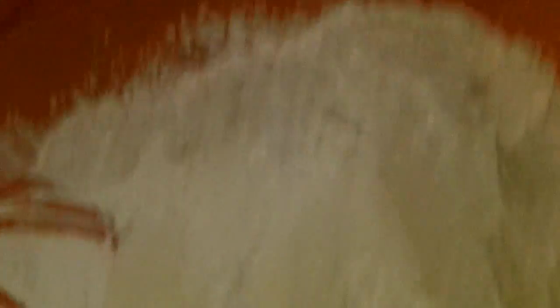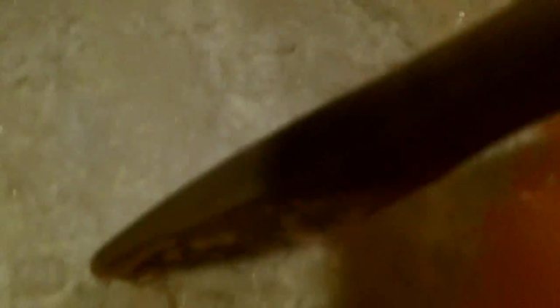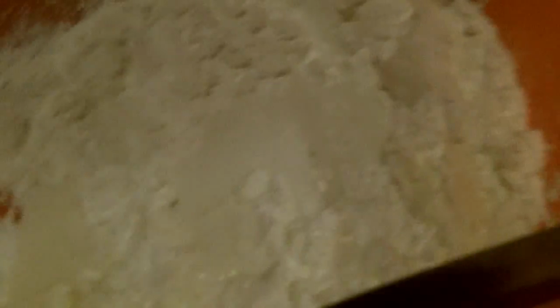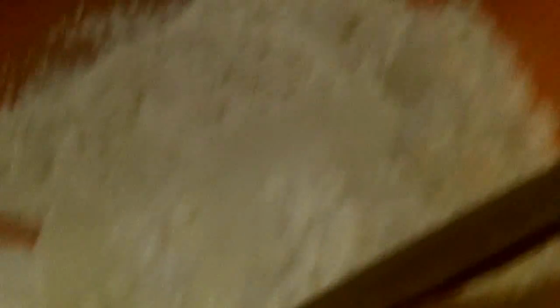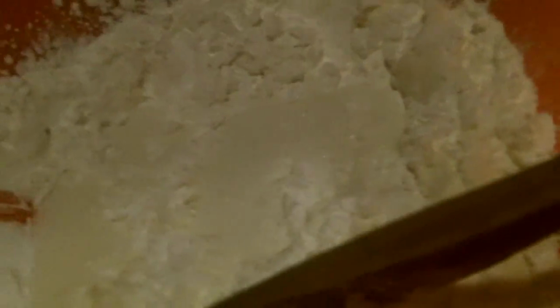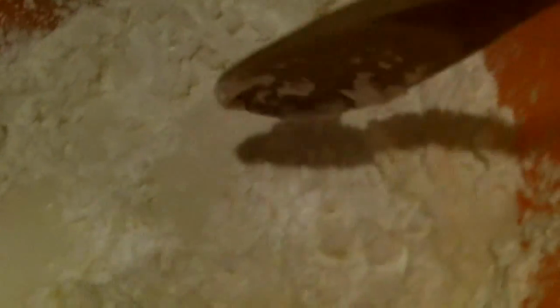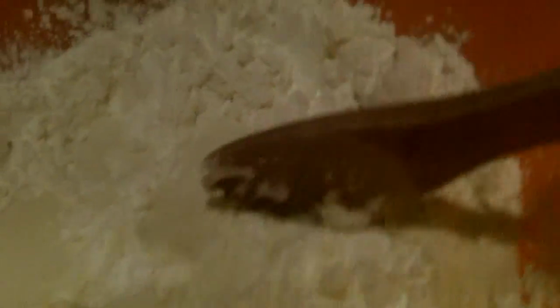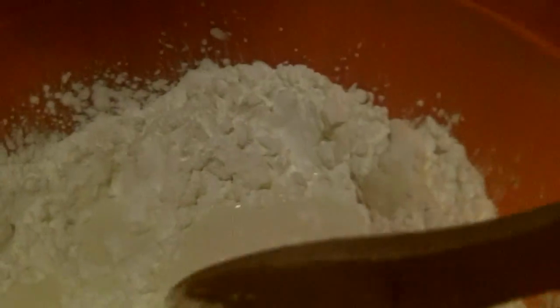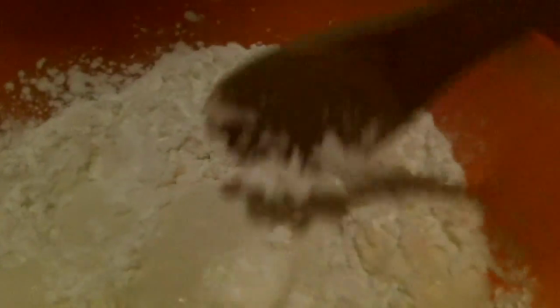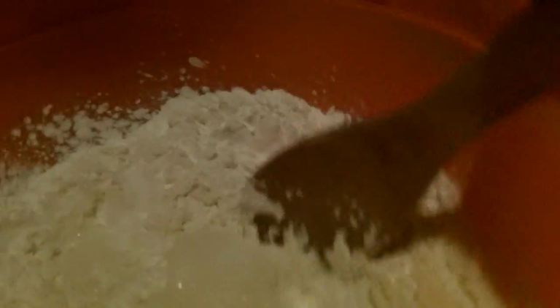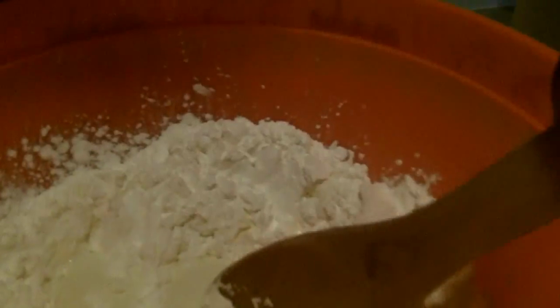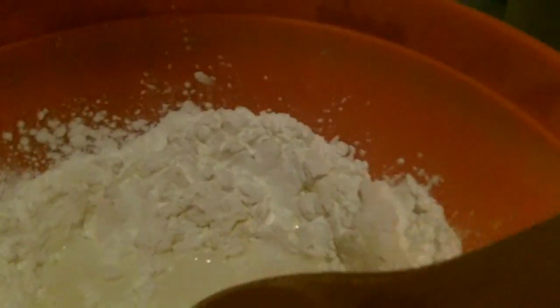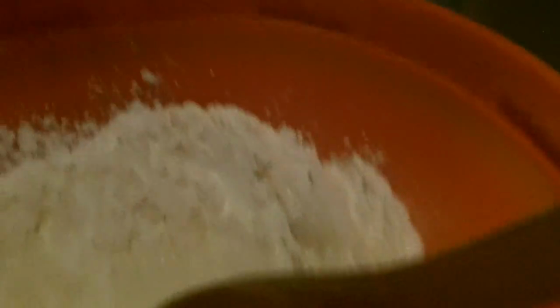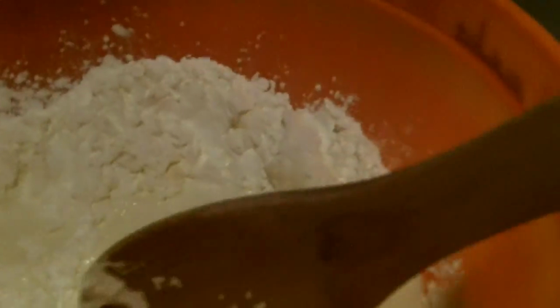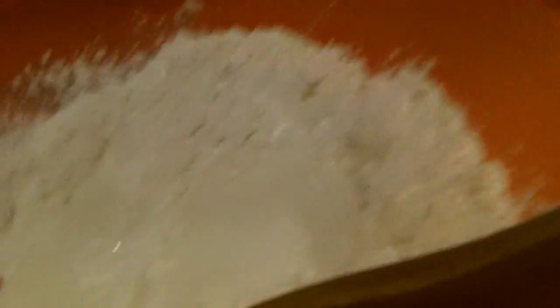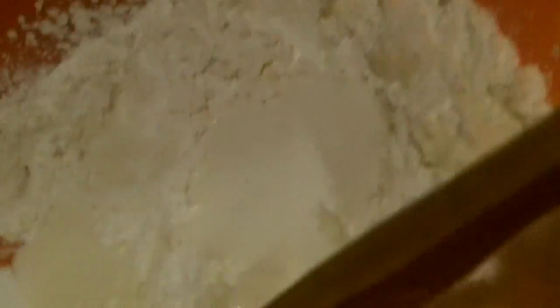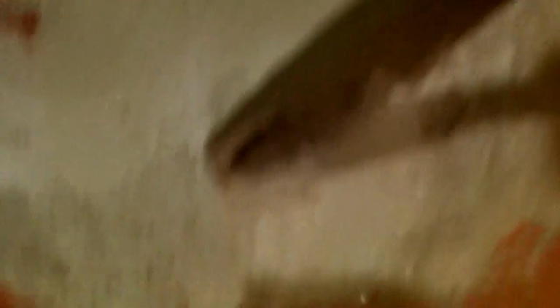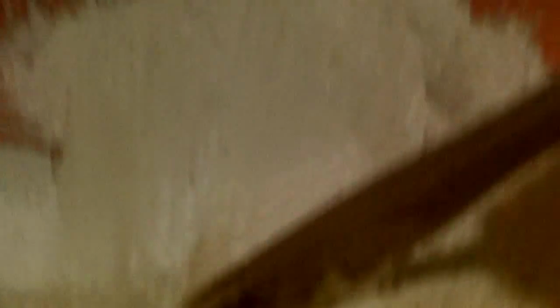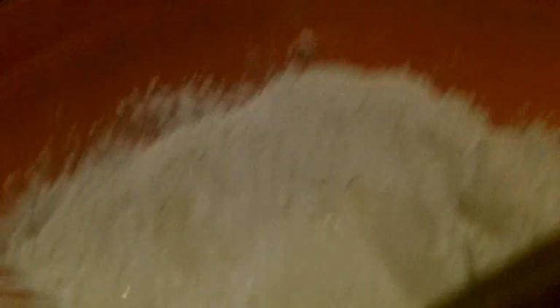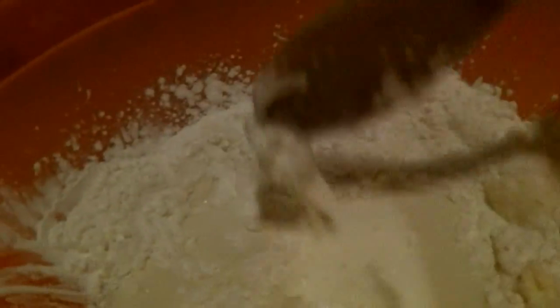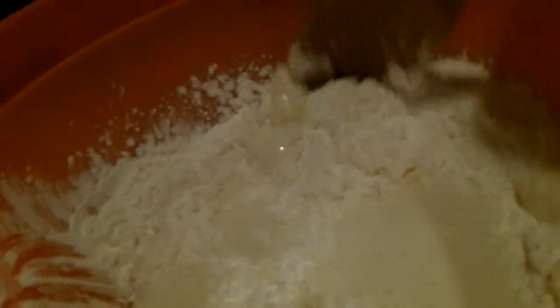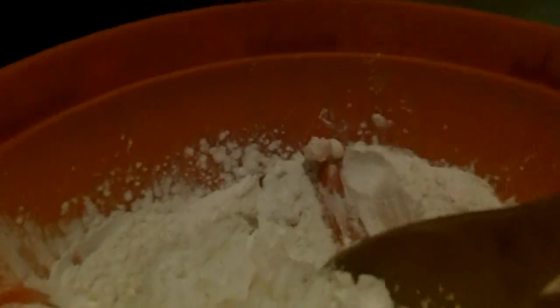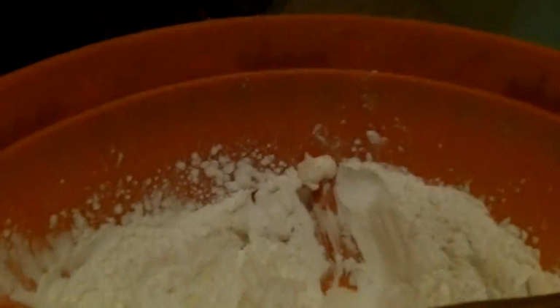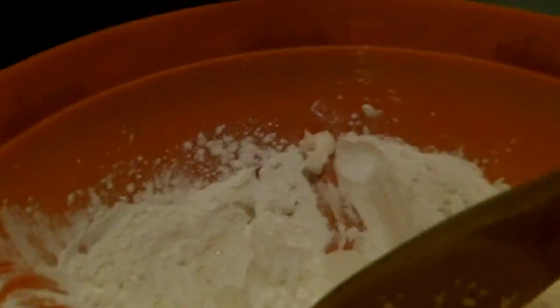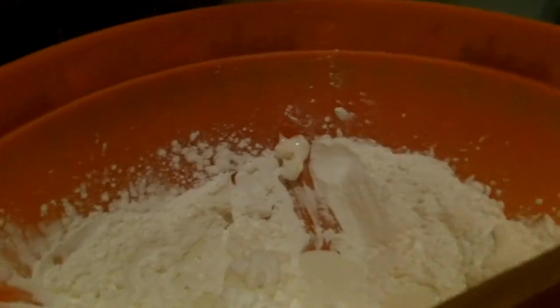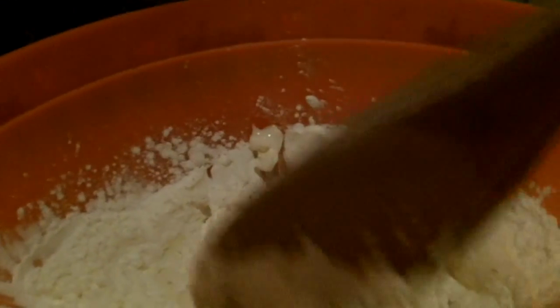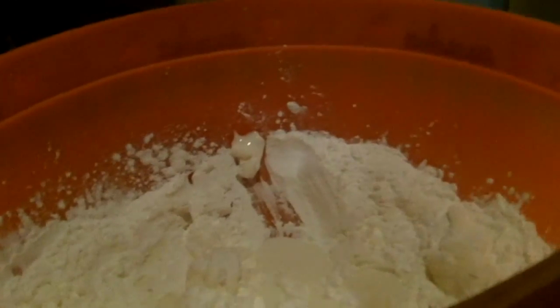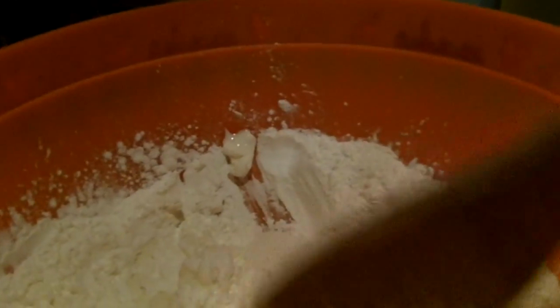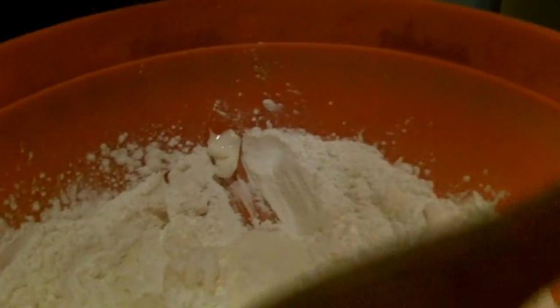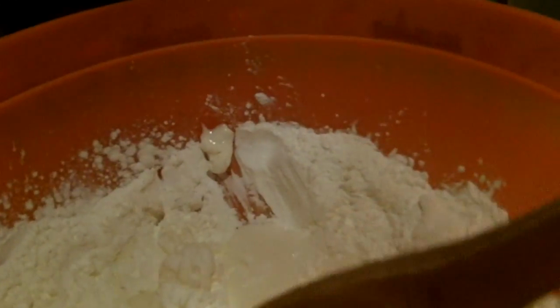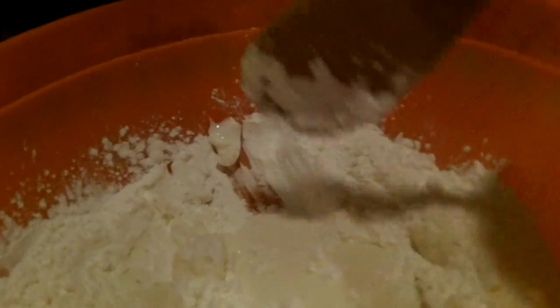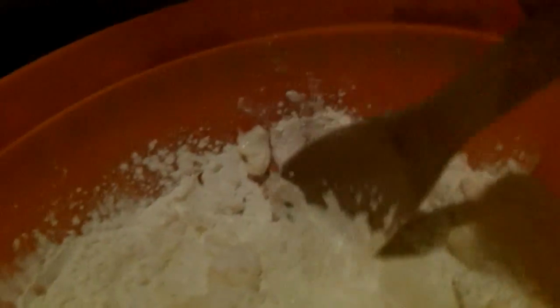The goal here is to get a substance that becomes a solid when you squeeze it, and is a liquid whenever you just hold it in your hand.